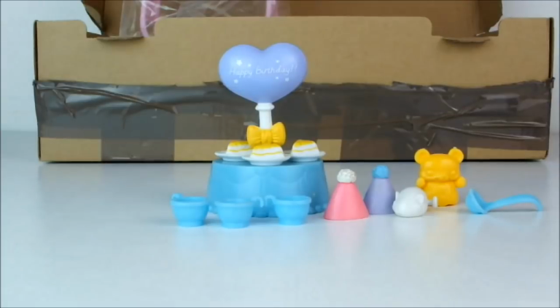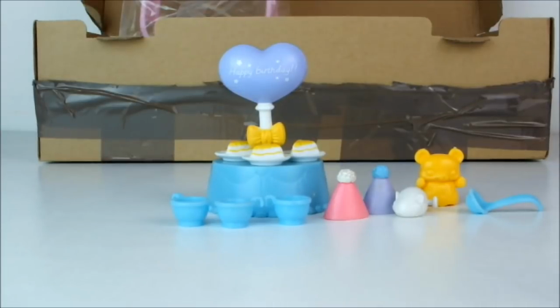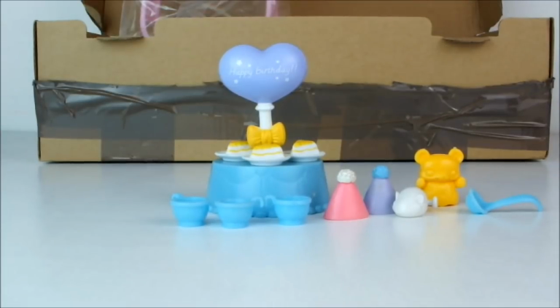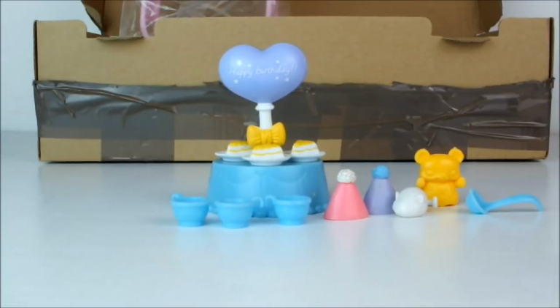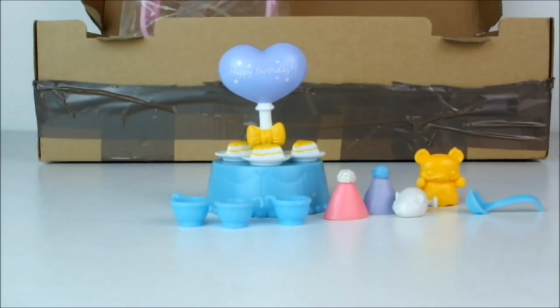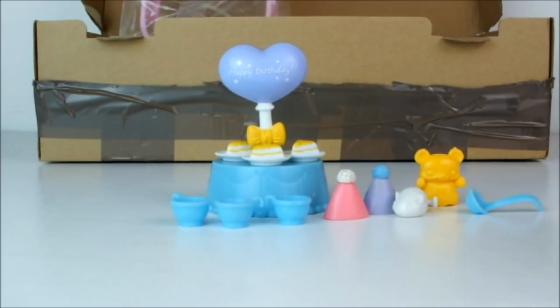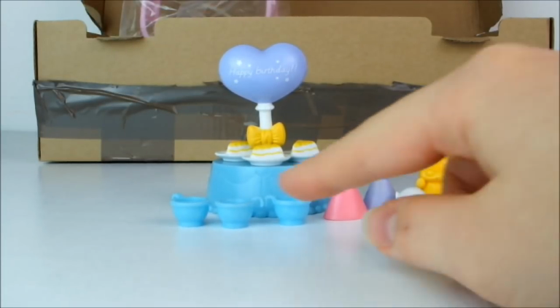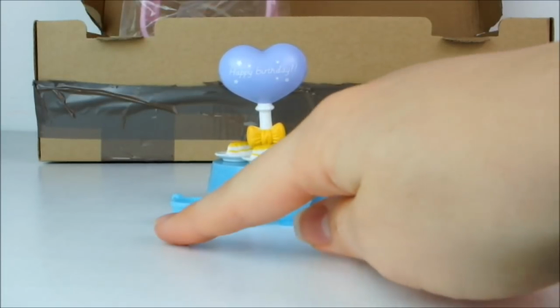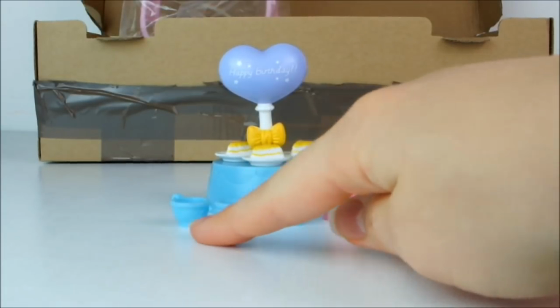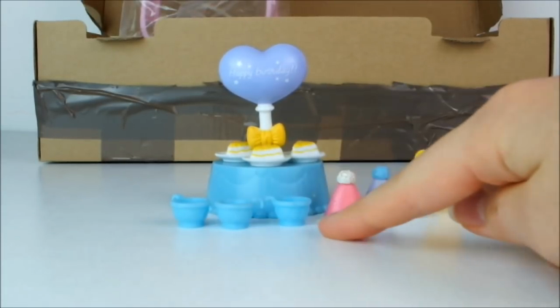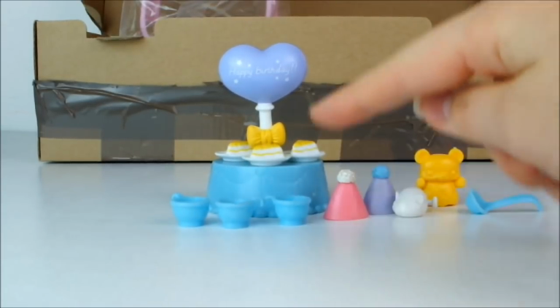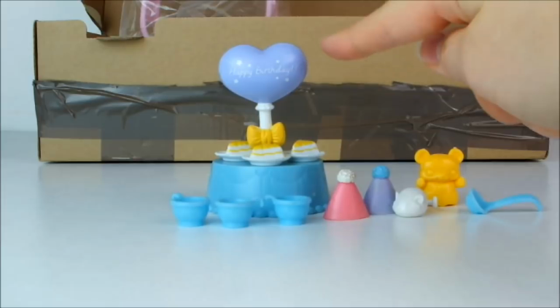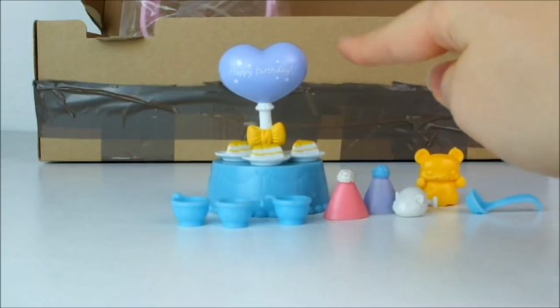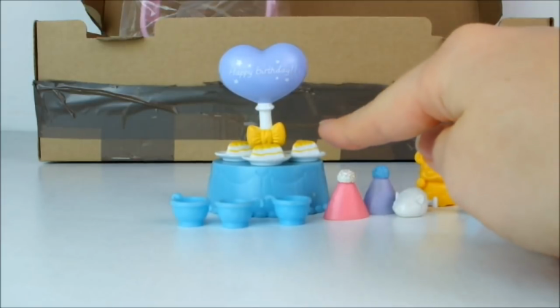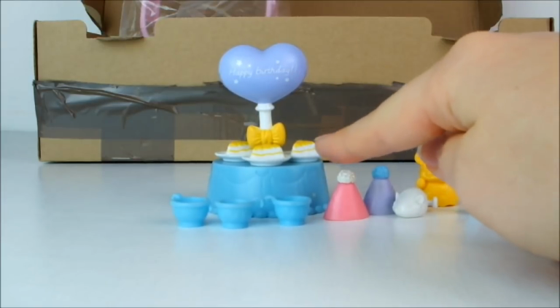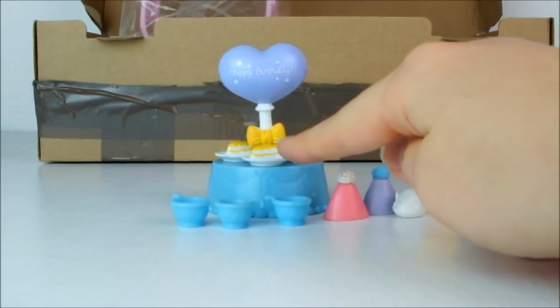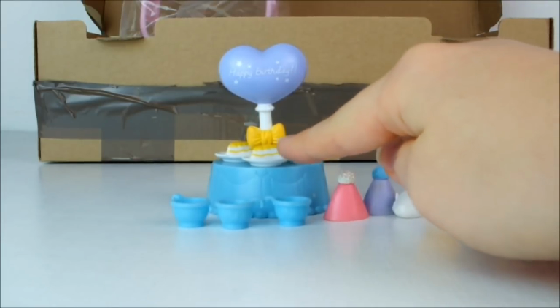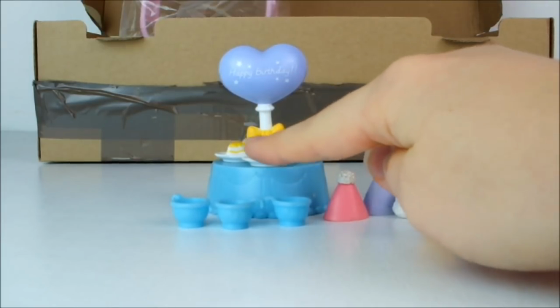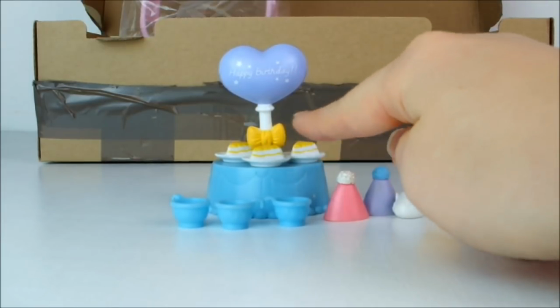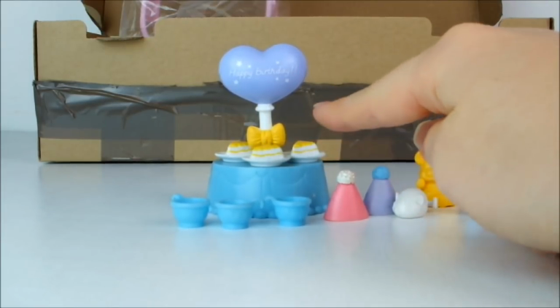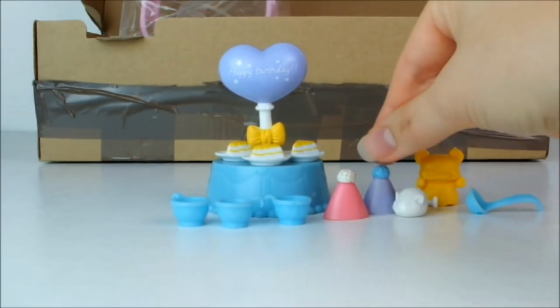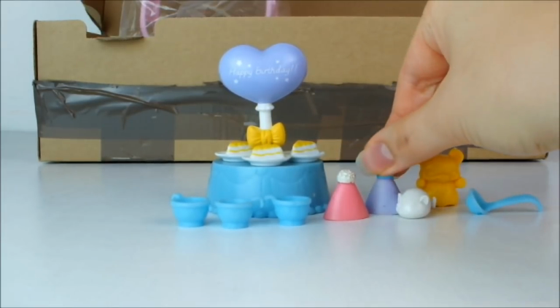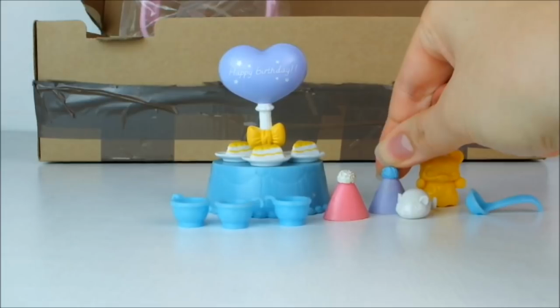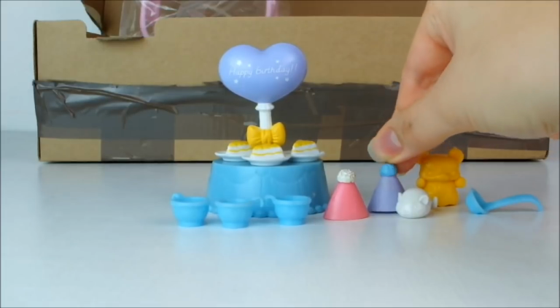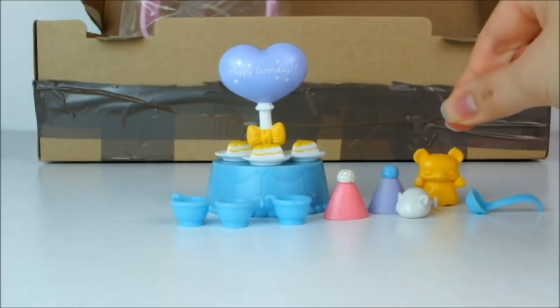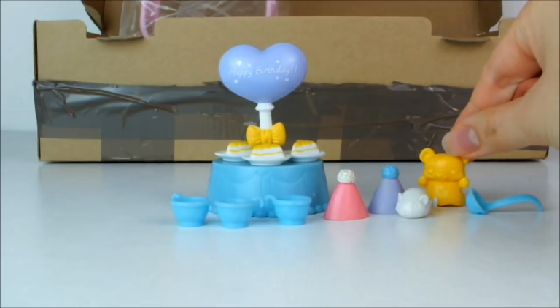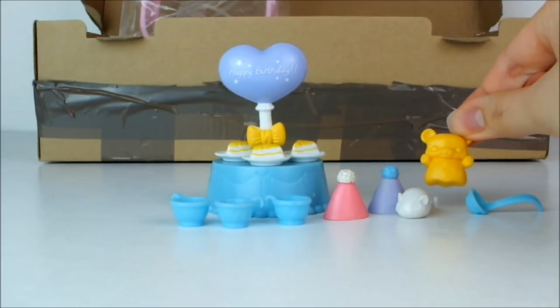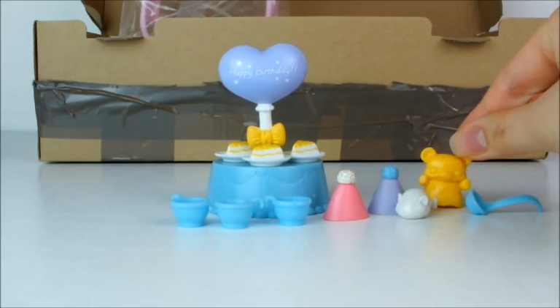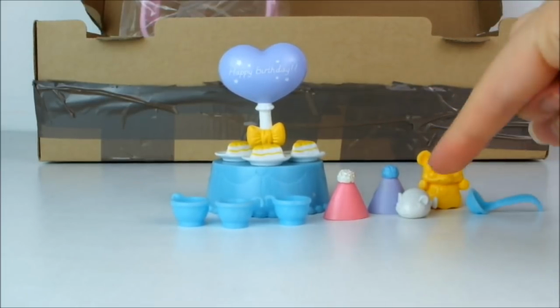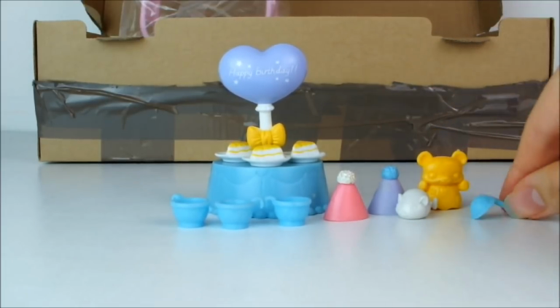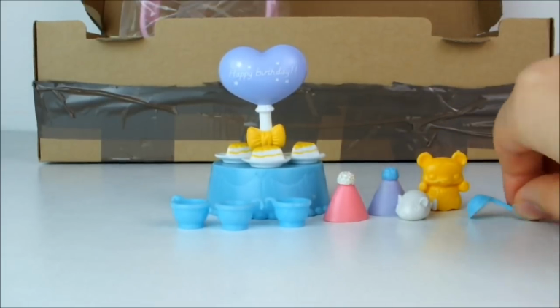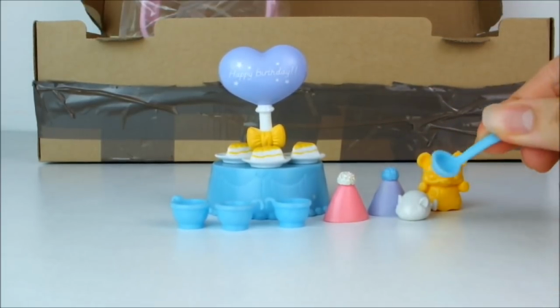There's a very cute little birthday party for three going on here, complete with three little blue cups, a very pretty little birthday table, what looks like lemon meringue pie for the cake, two very adorable birthday hats, a little teddy bear, a mouse and a ladle.